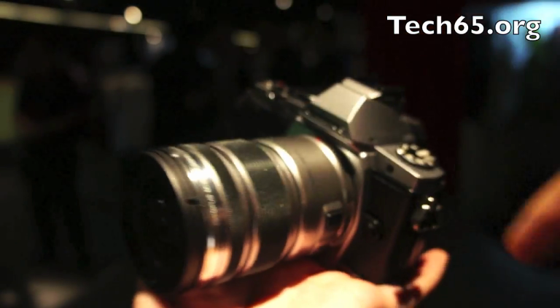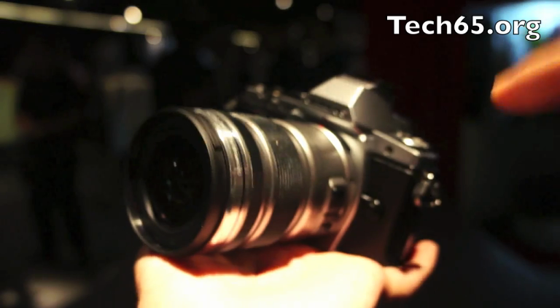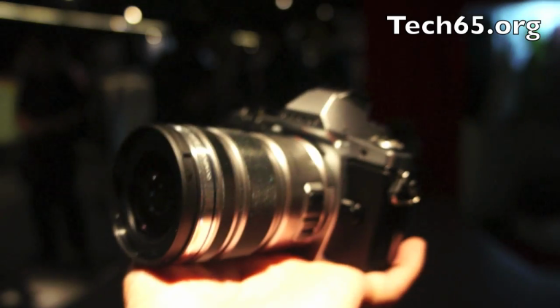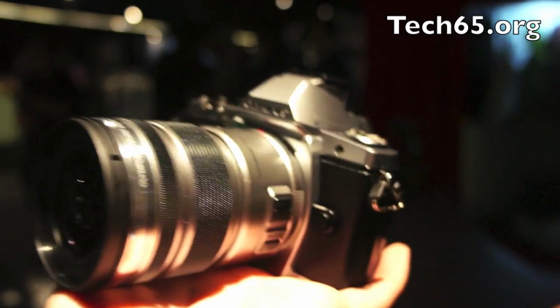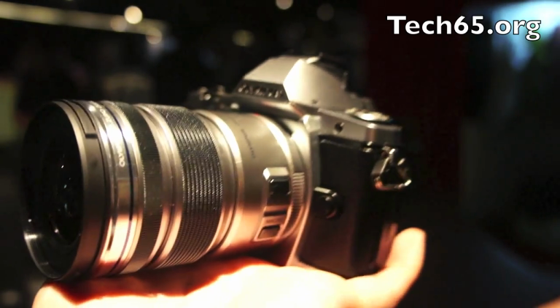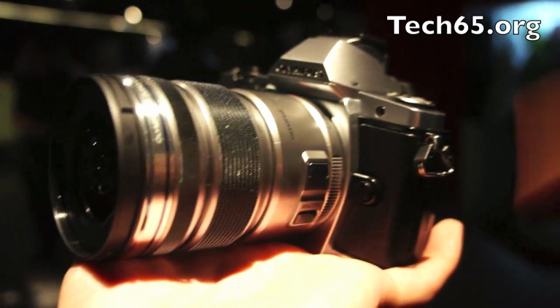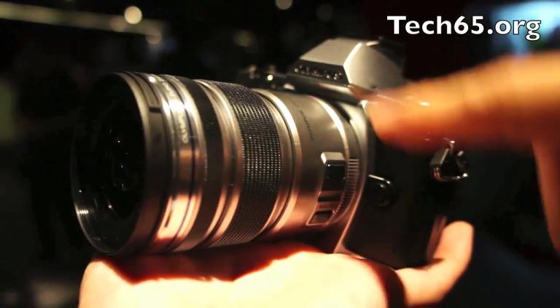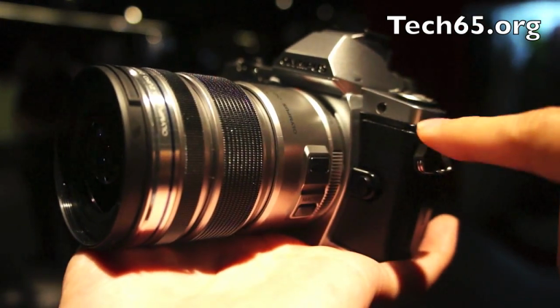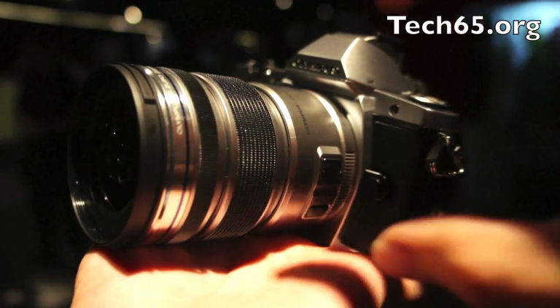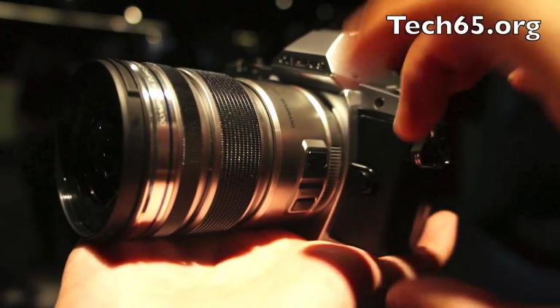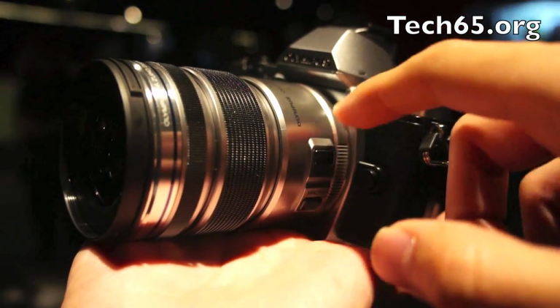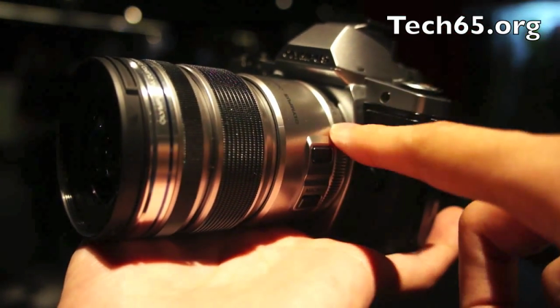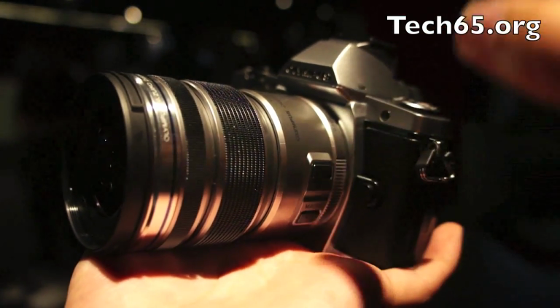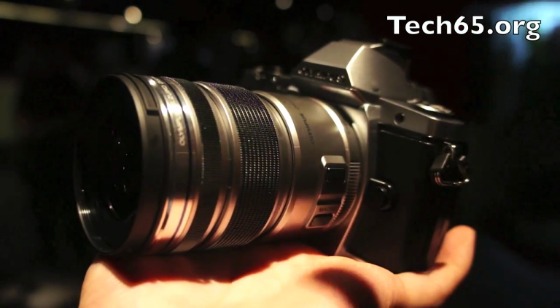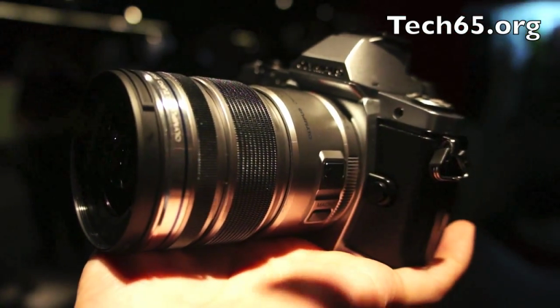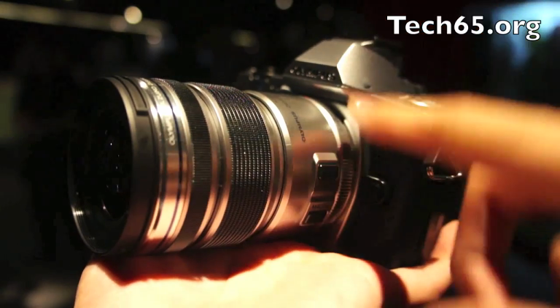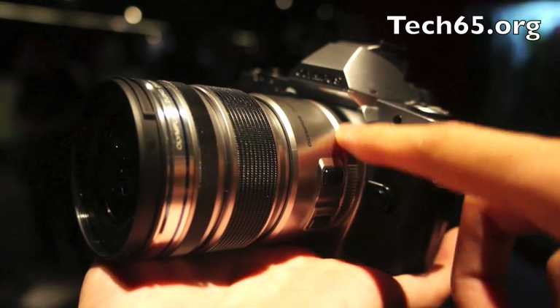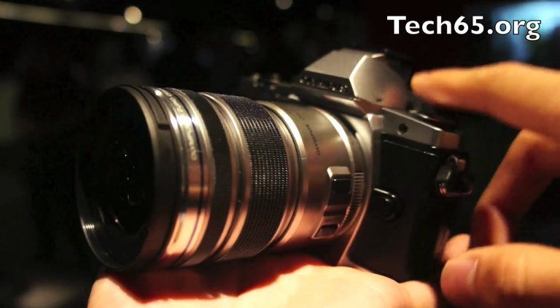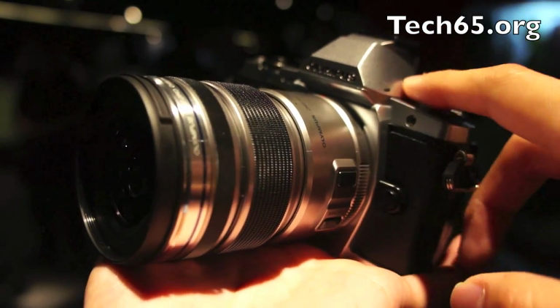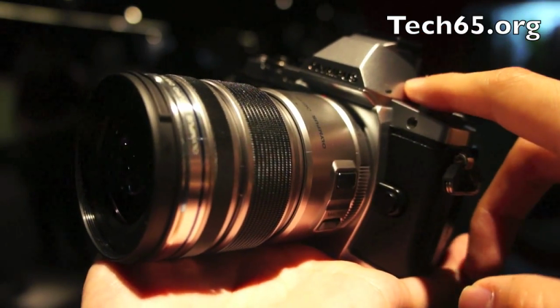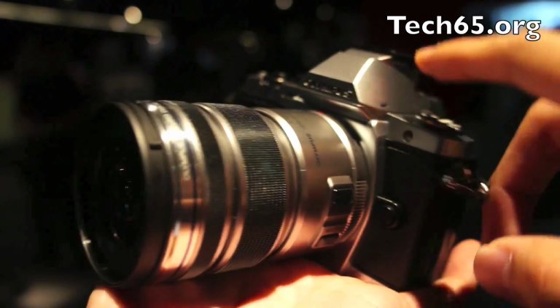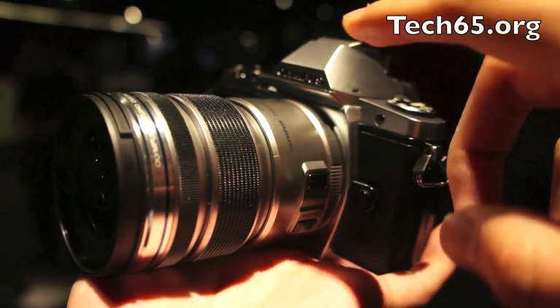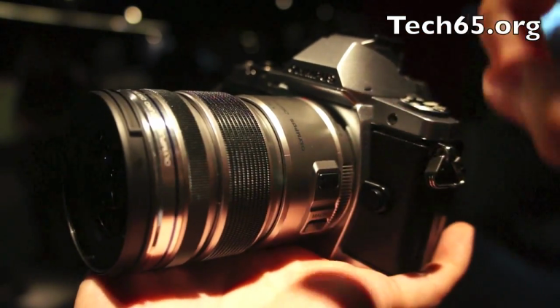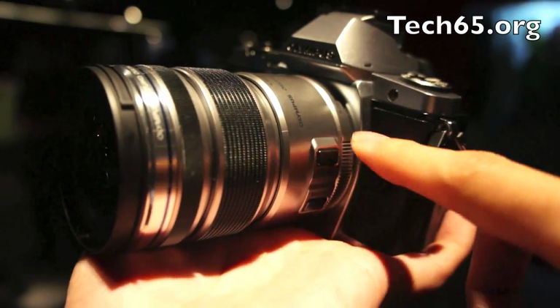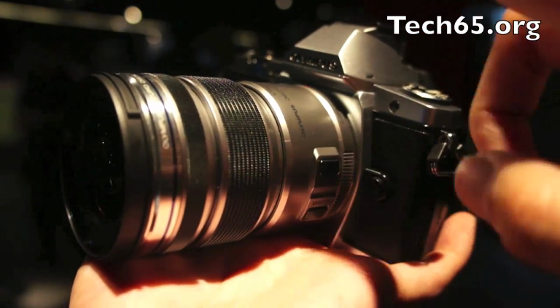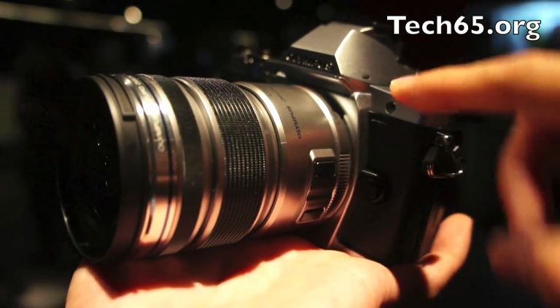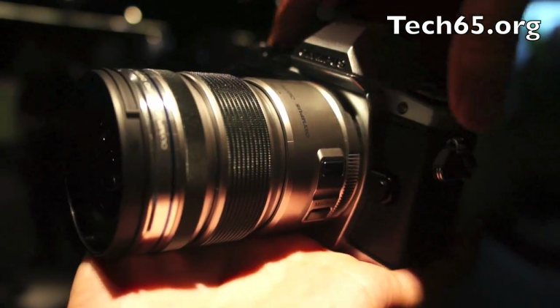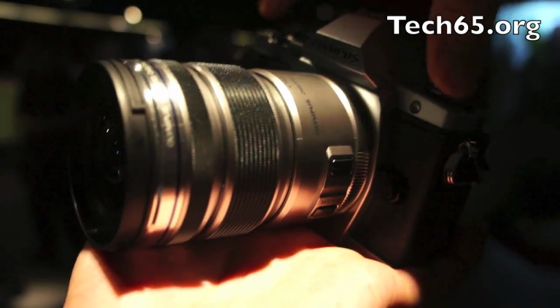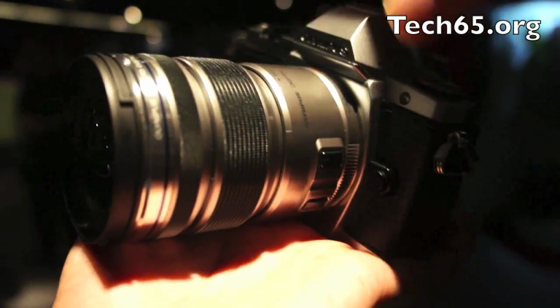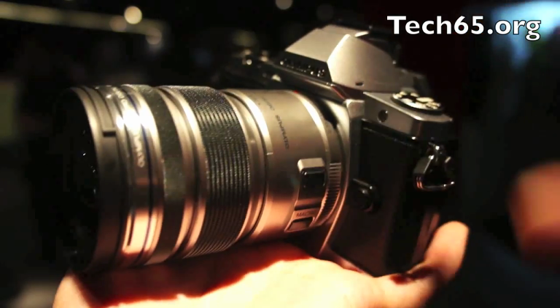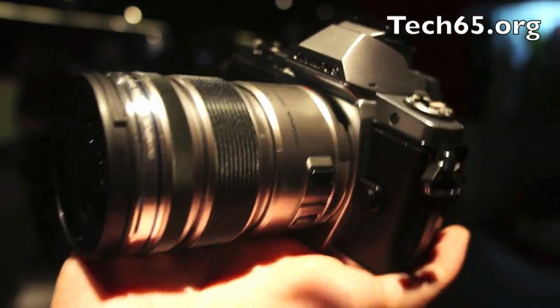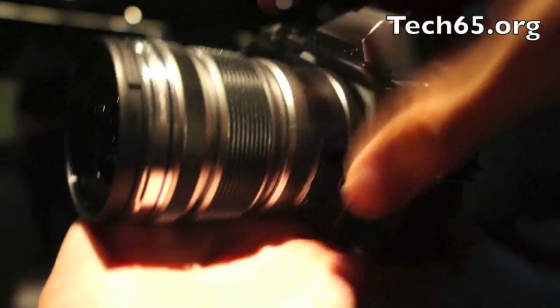Olympus has always had a Micro Four Thirds to Four Thirds lens adapter, but they're making a new one for the OM-D series which will also be splash proof and dust proof, just like the camera body itself. So that will be coming out soon.